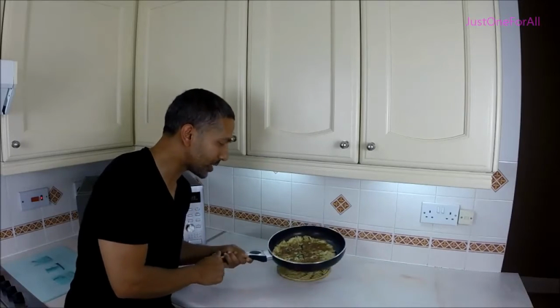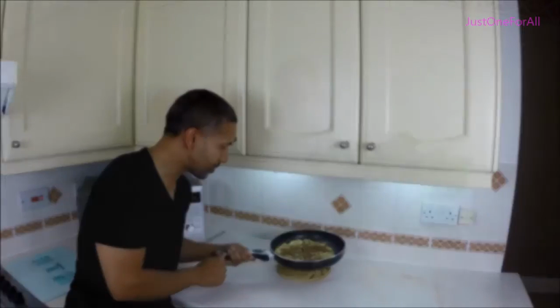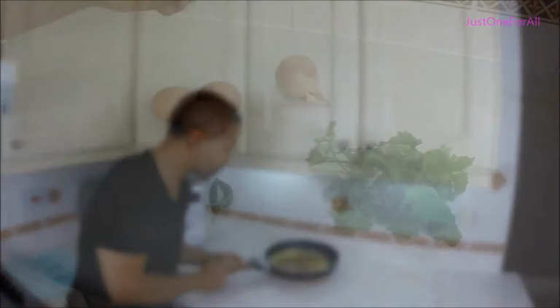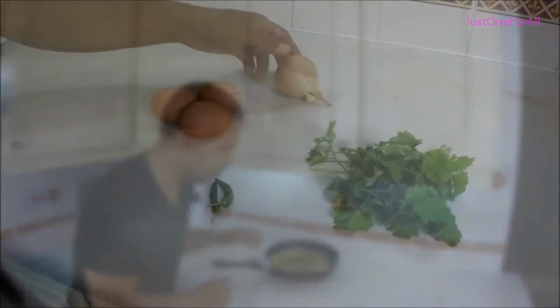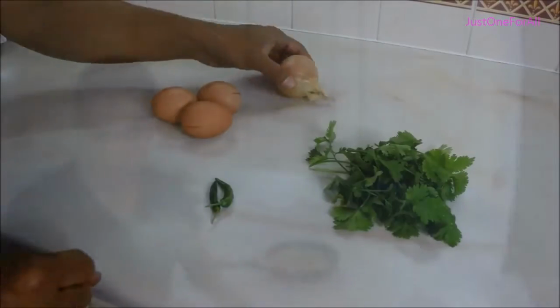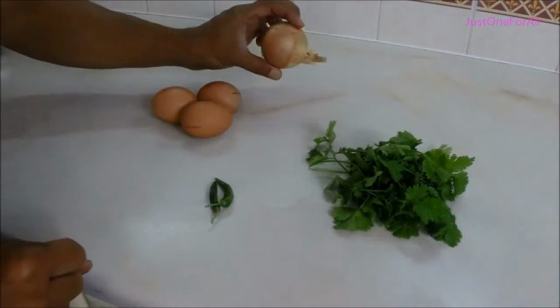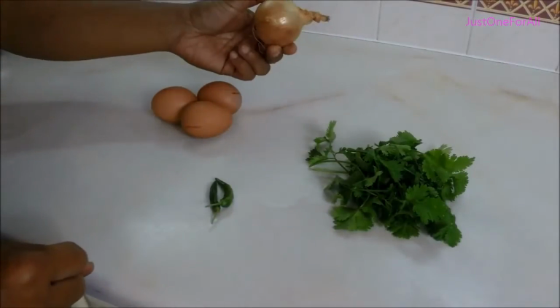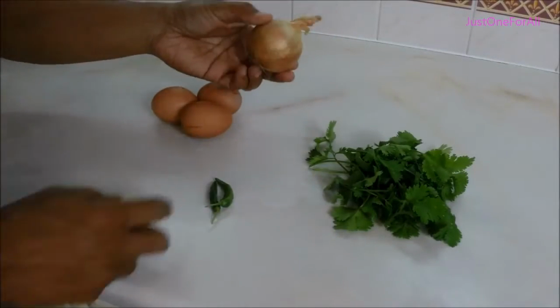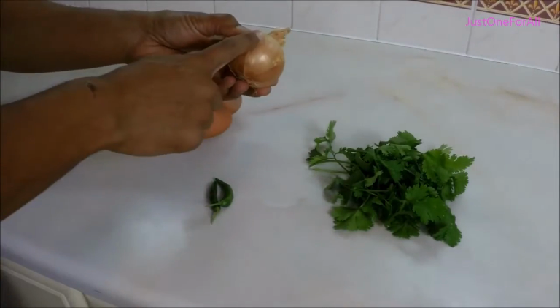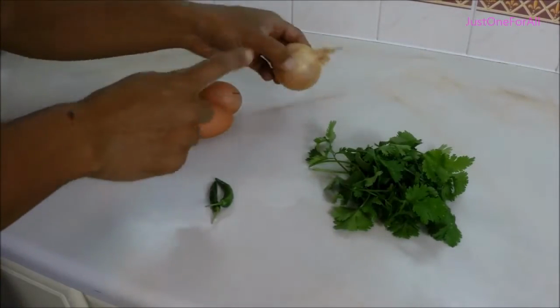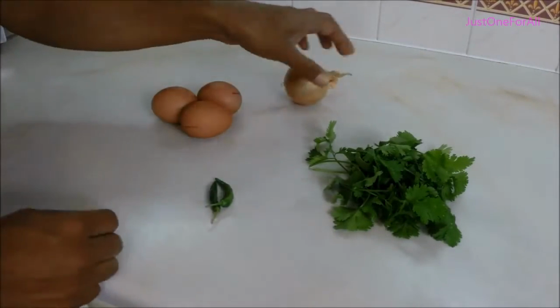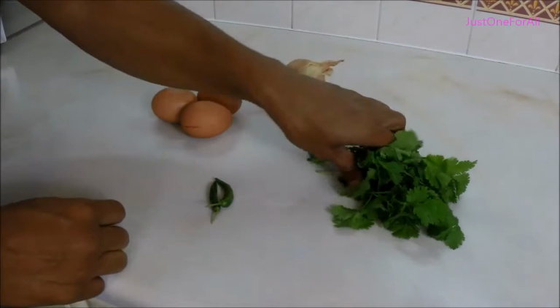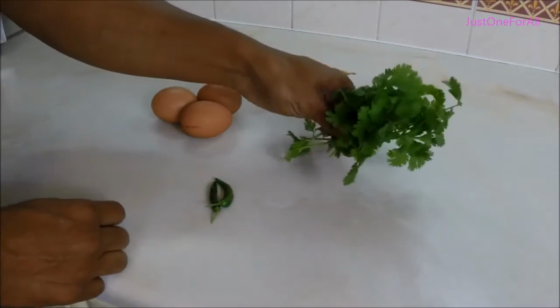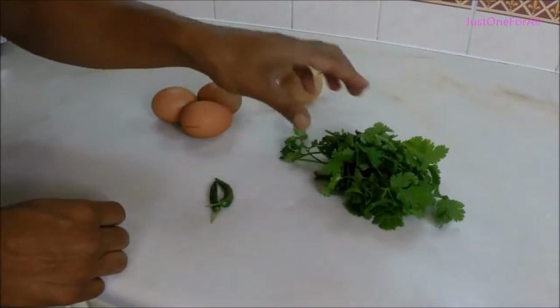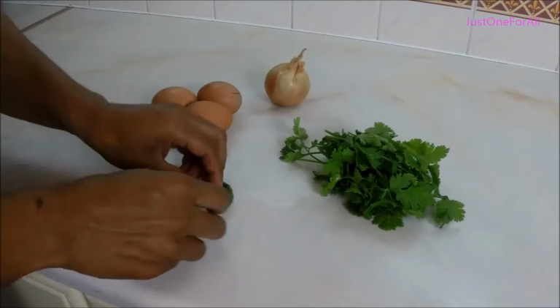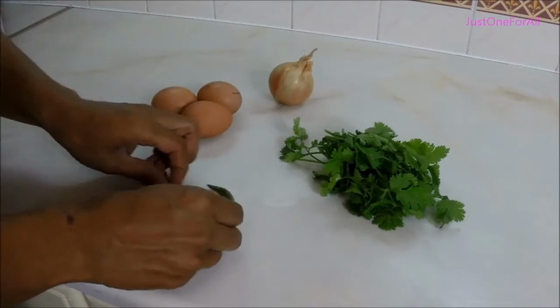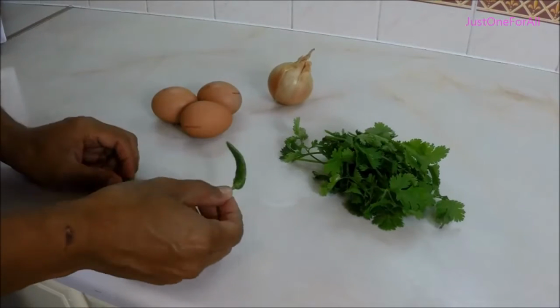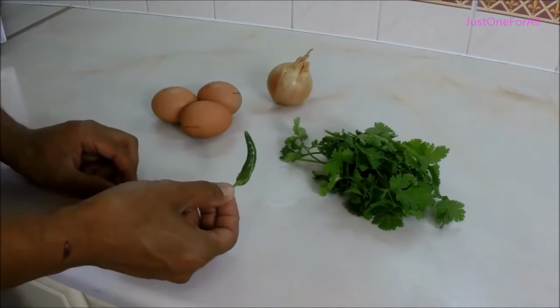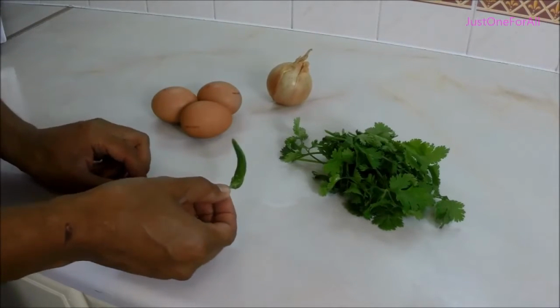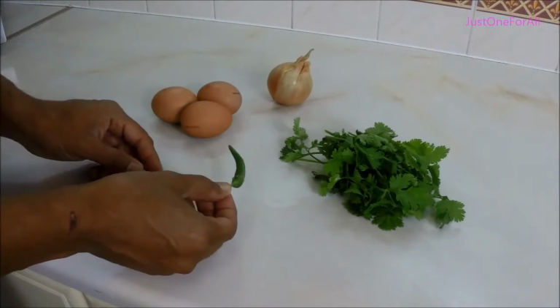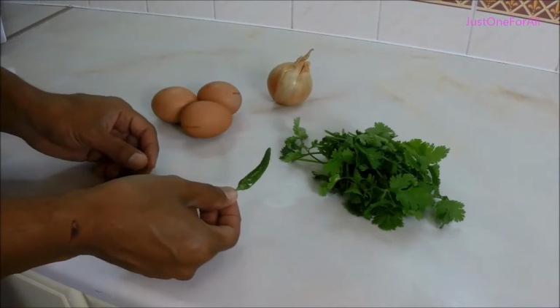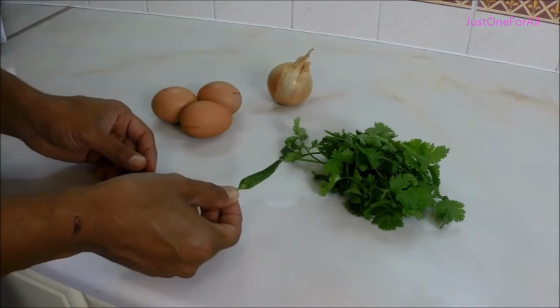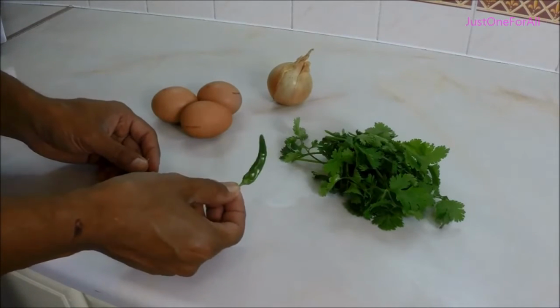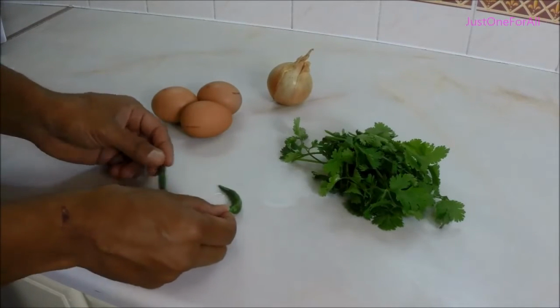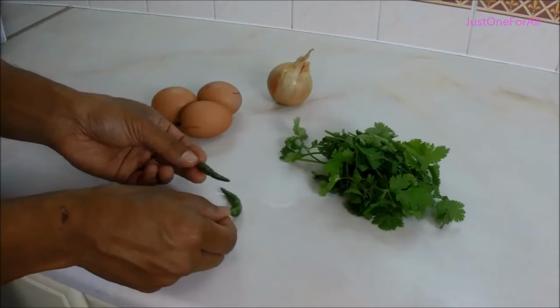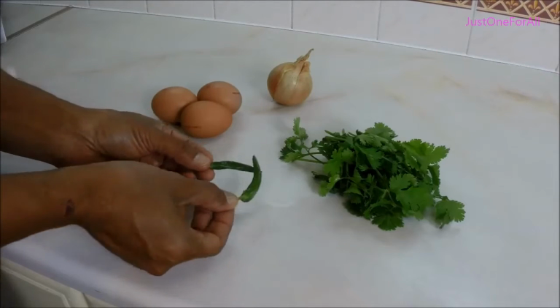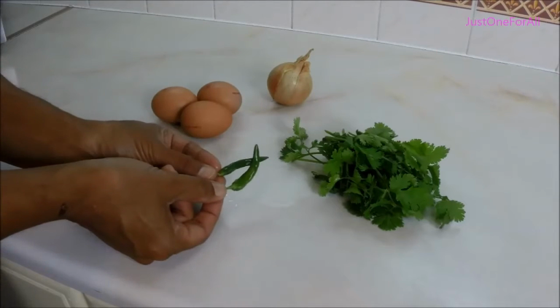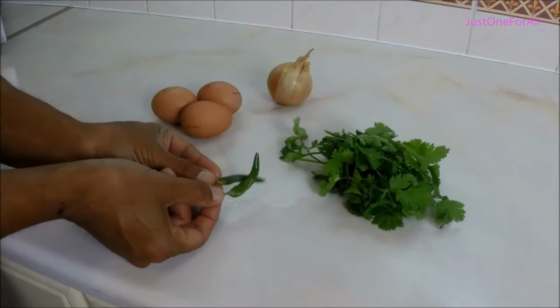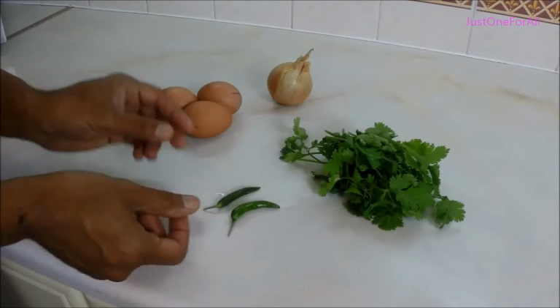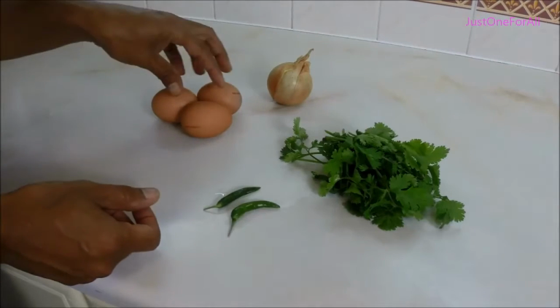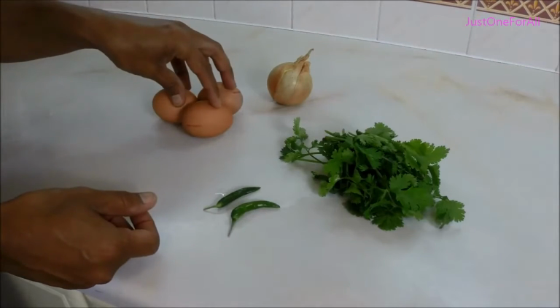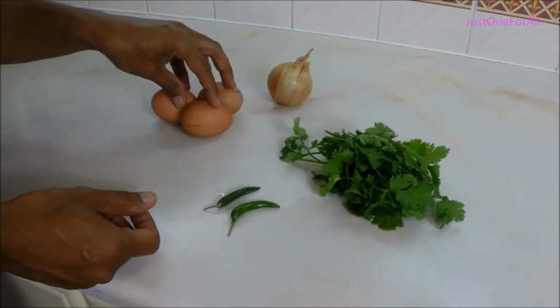For this dish we're going to need one peeled onion finely chopped, a small bunch of coriander if you like it, and chili — one chili if you like it mild, two chilies if you like it a bit hotter — and three eggs. This will make a decent-sized omelette.